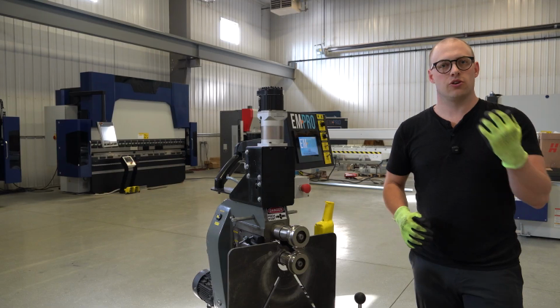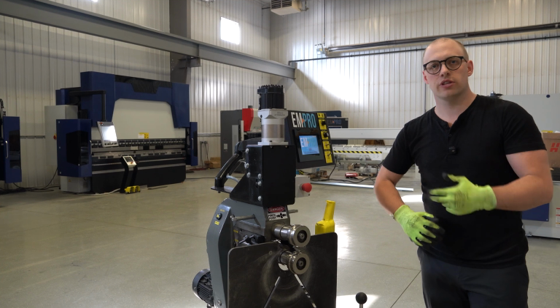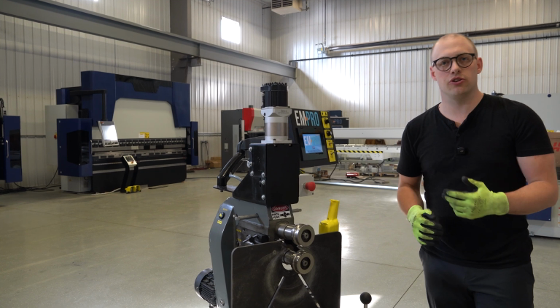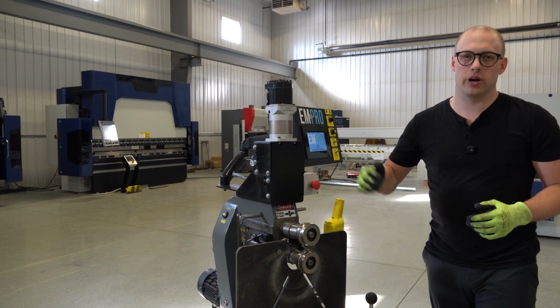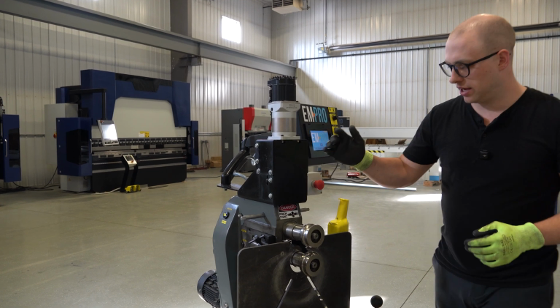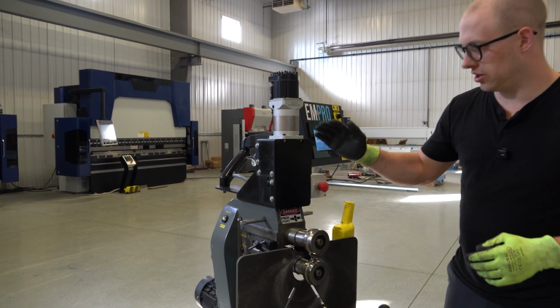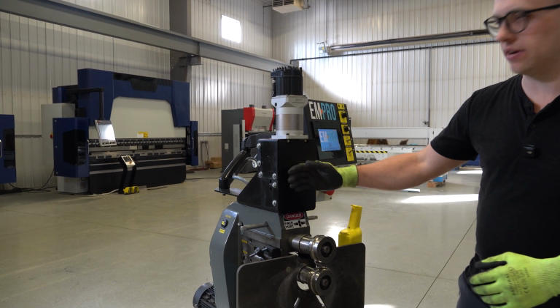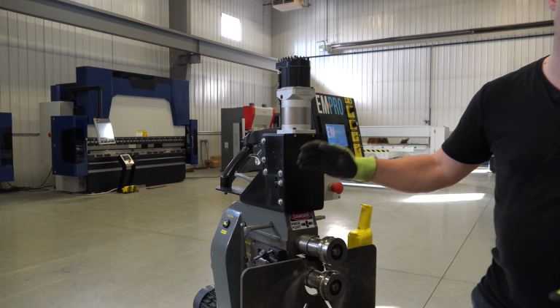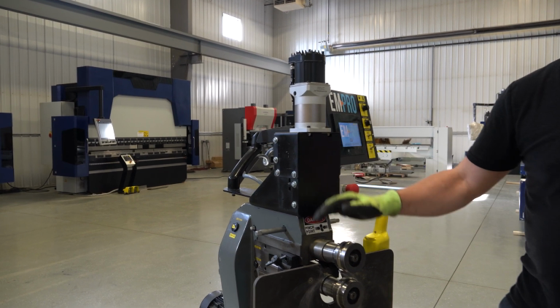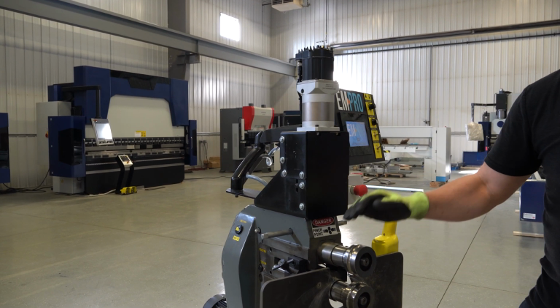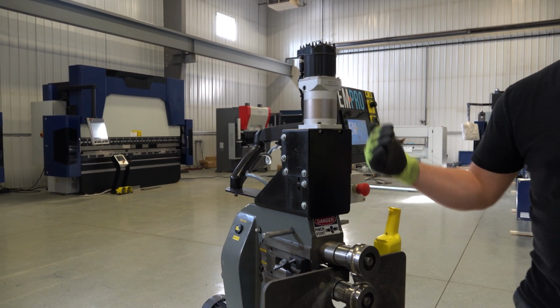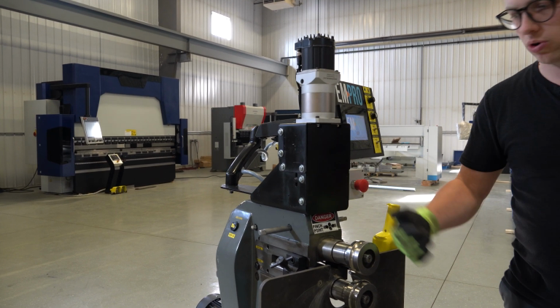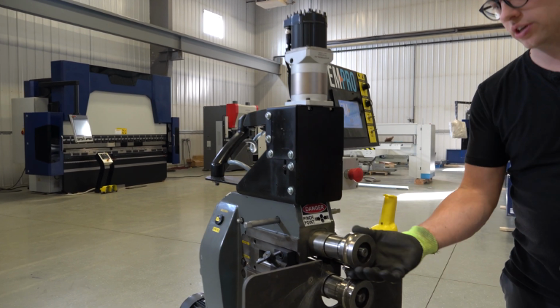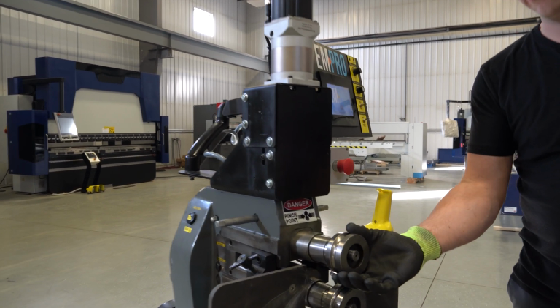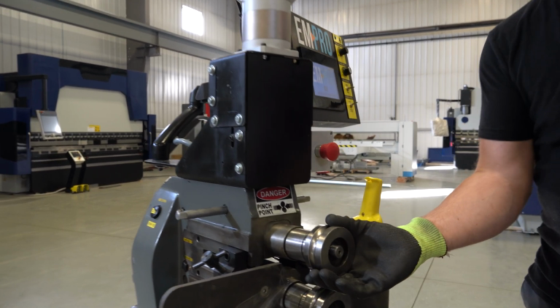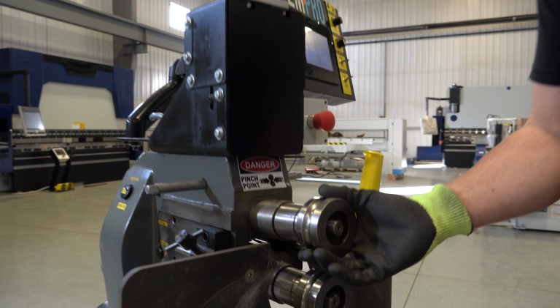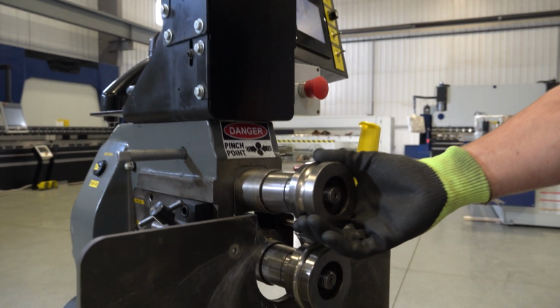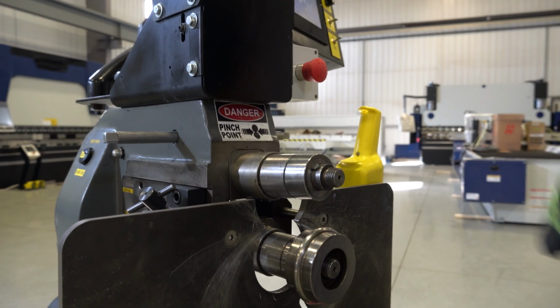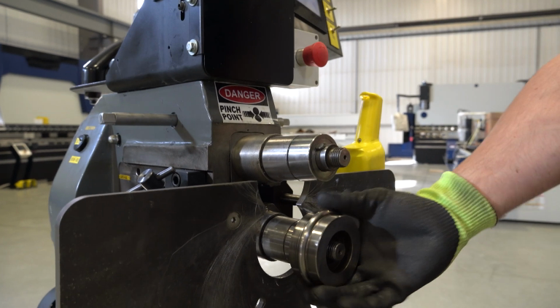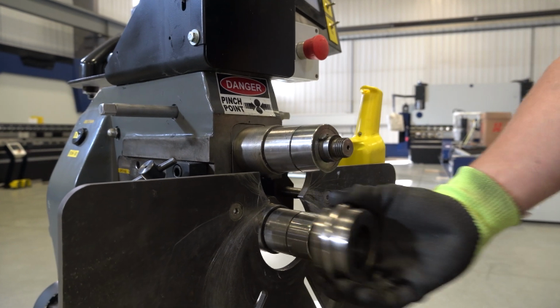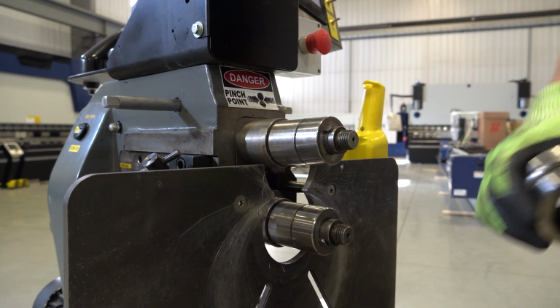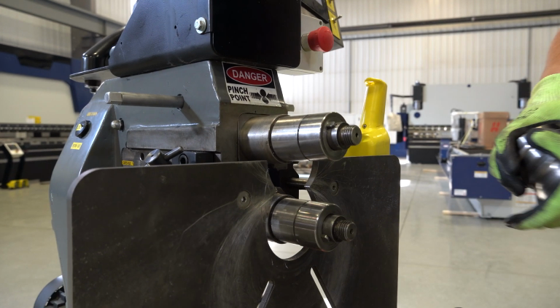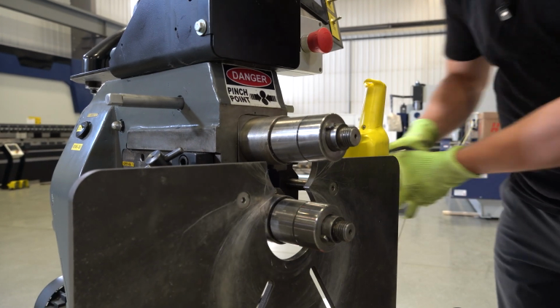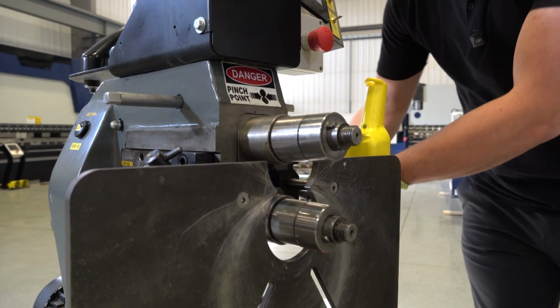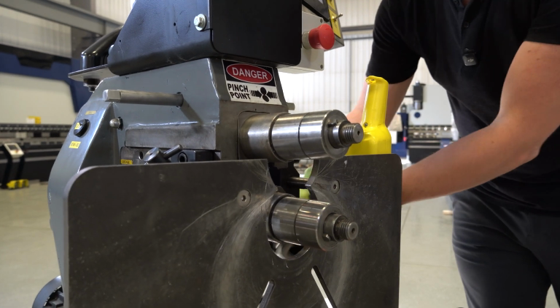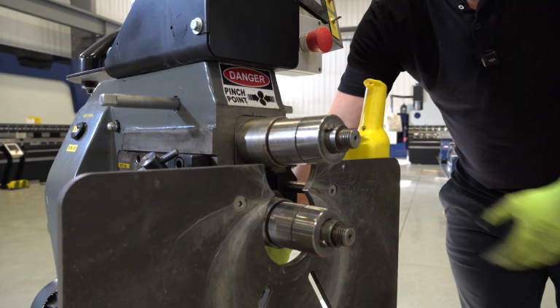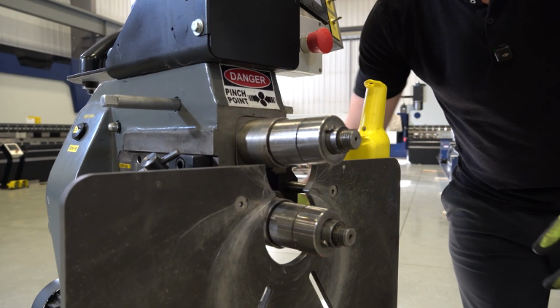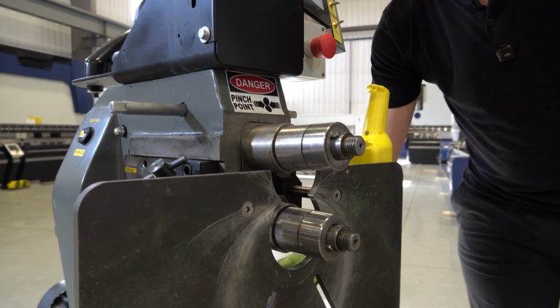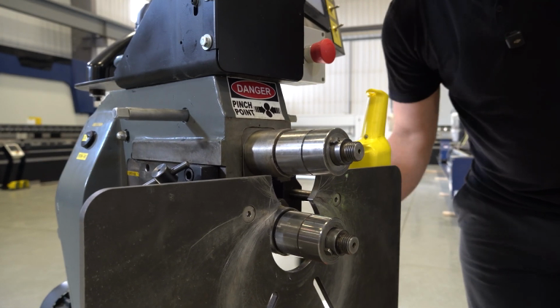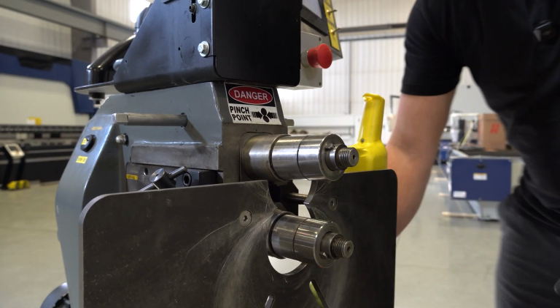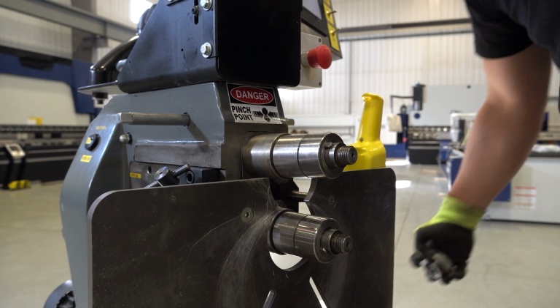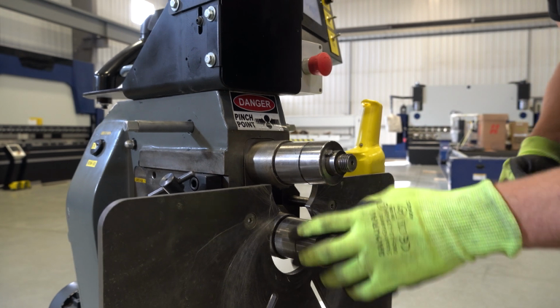The first thing you want to do when you get your EMT7R and you want to switch over to flanging rolls is you're going to take off the standard 3/8 bead rolls that come with the machine. These both can come off and you're going to notice one thing here.